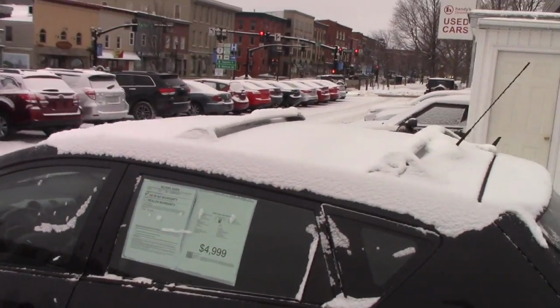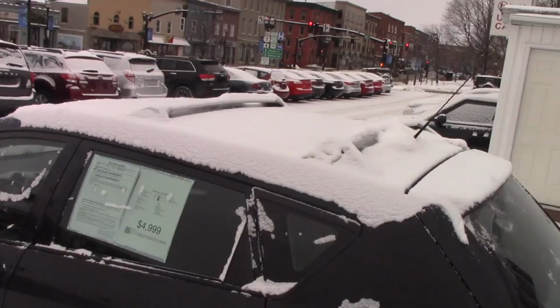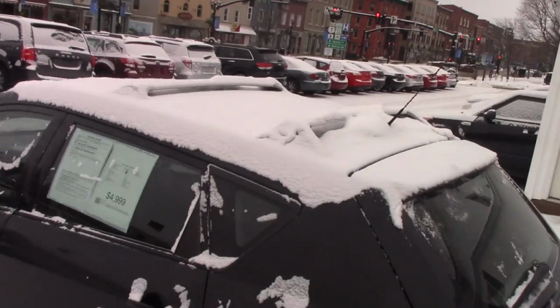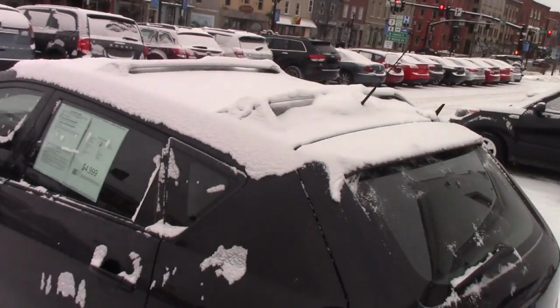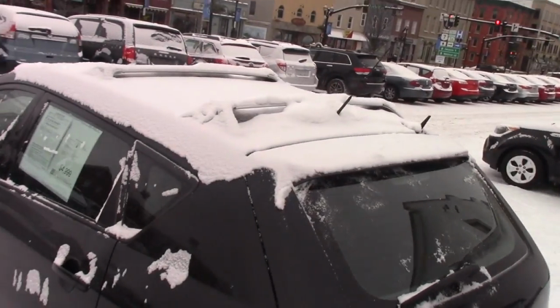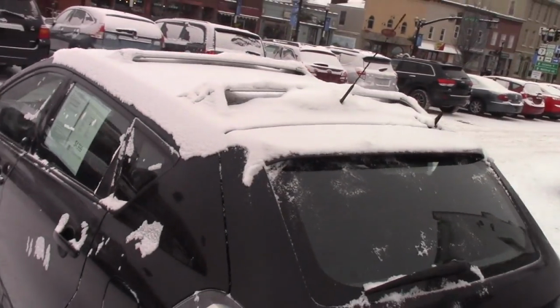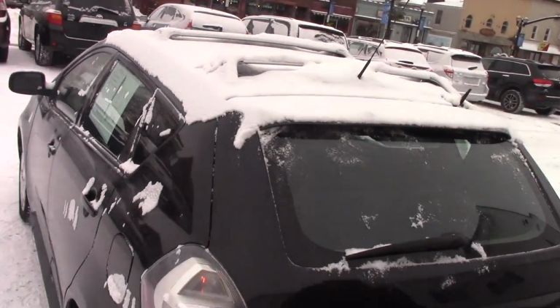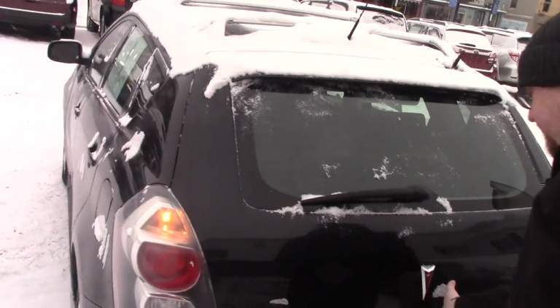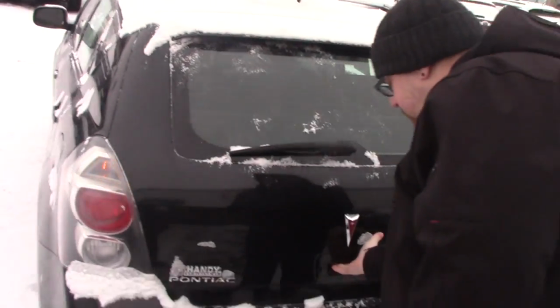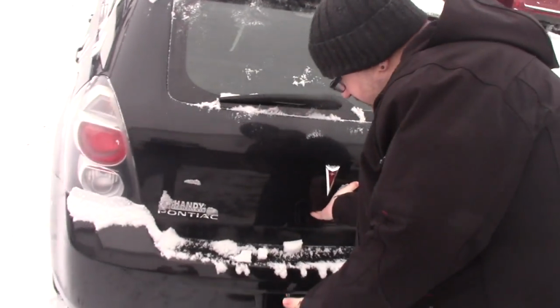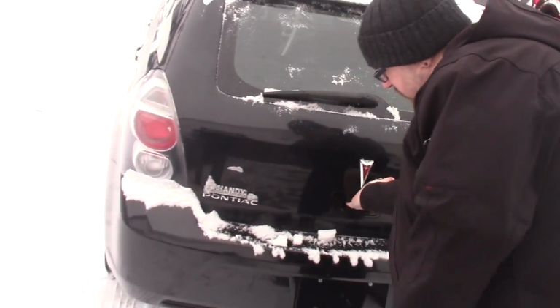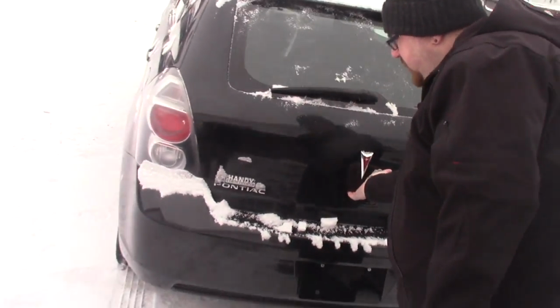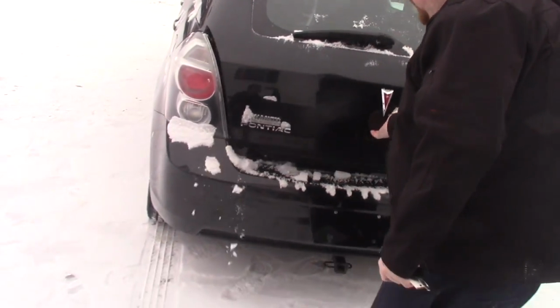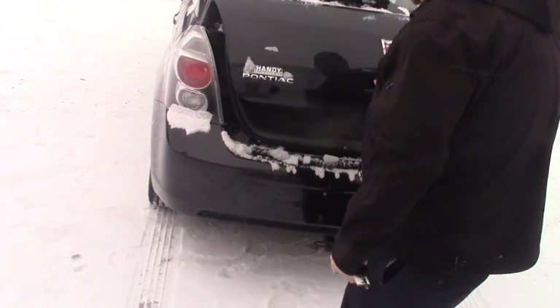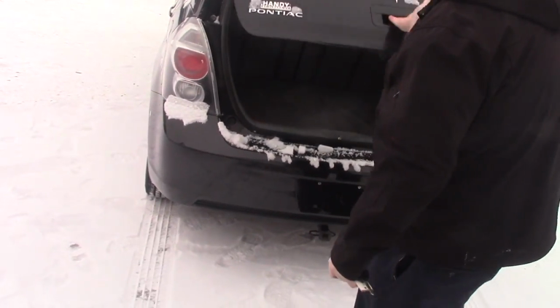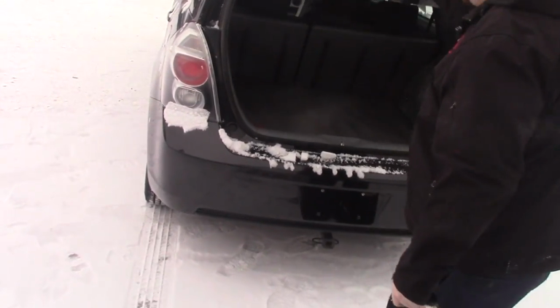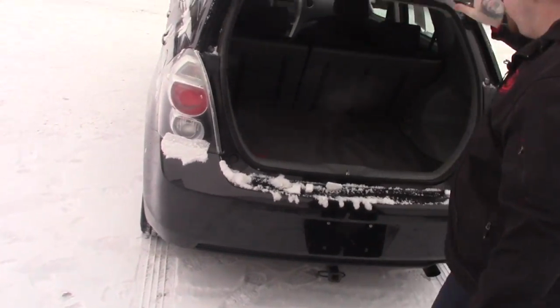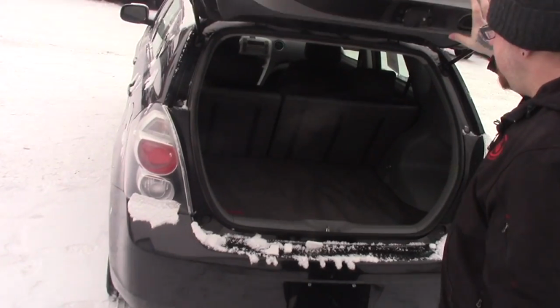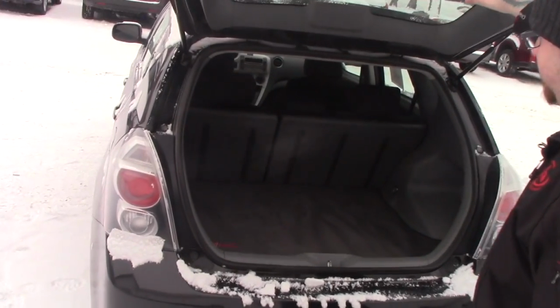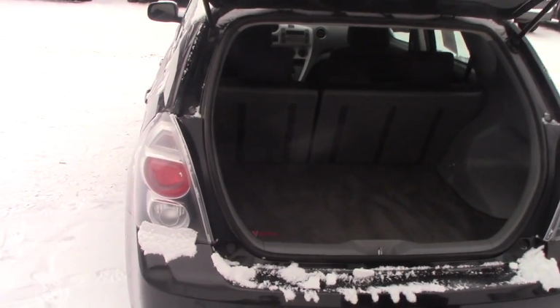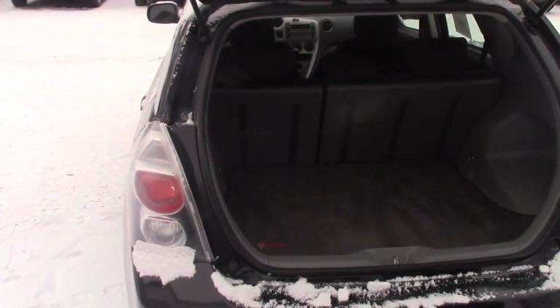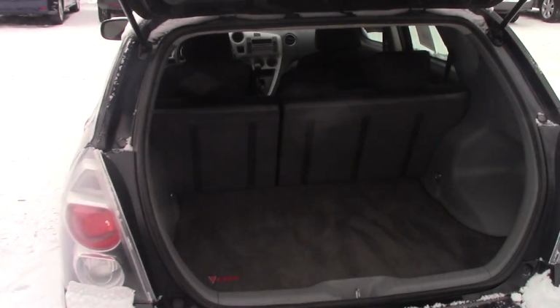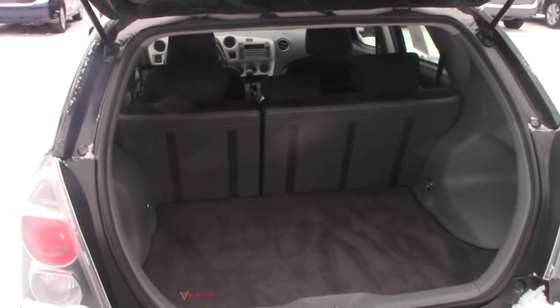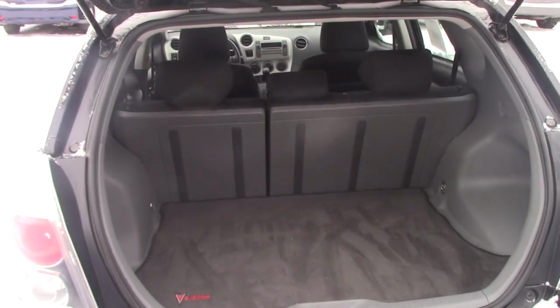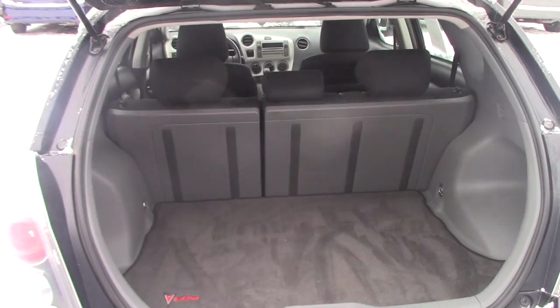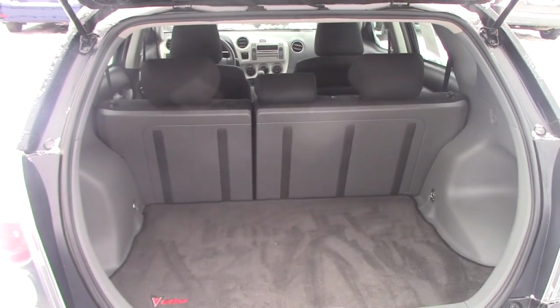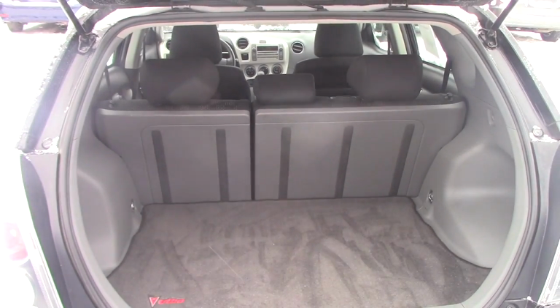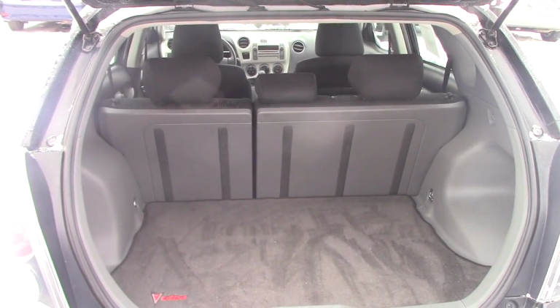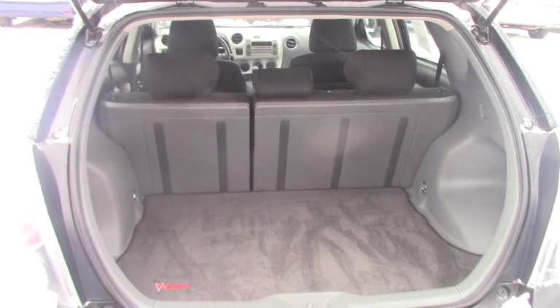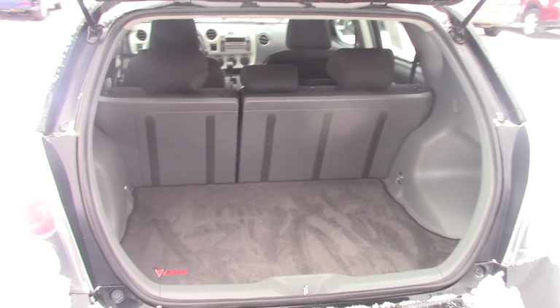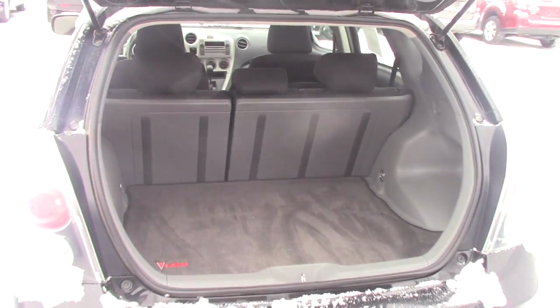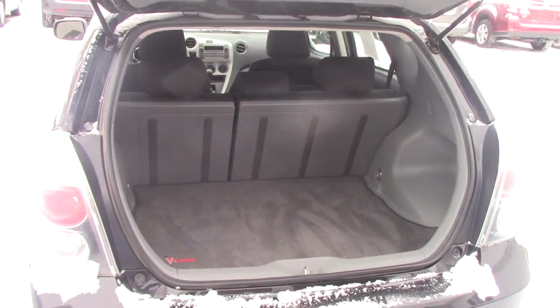Around the back of the vehicle, this is the hatchback — it does have a tow hitch on it for some small towing. You've got plenty of space for storage back here, with 60-40 split folding rear seats for extra space if needed.